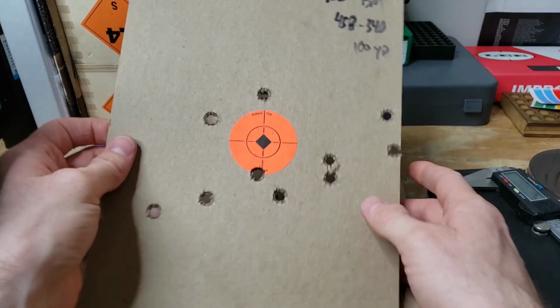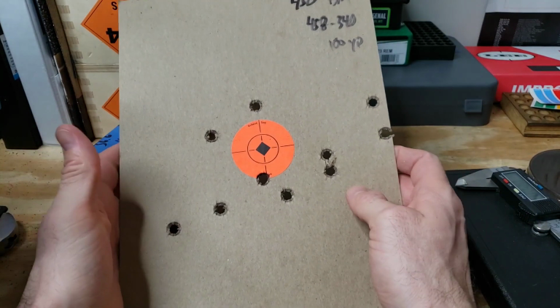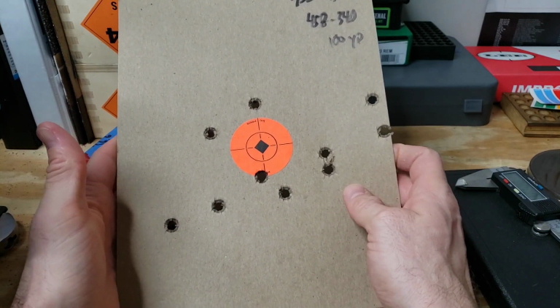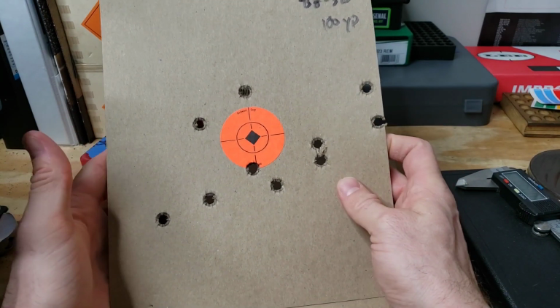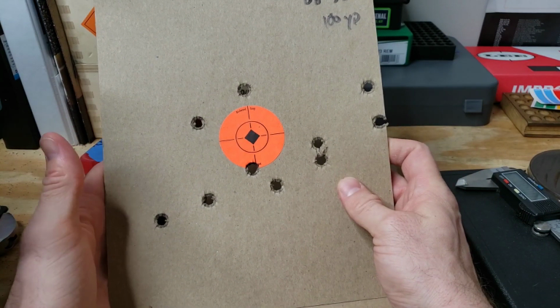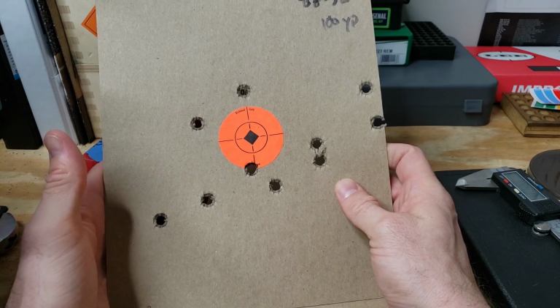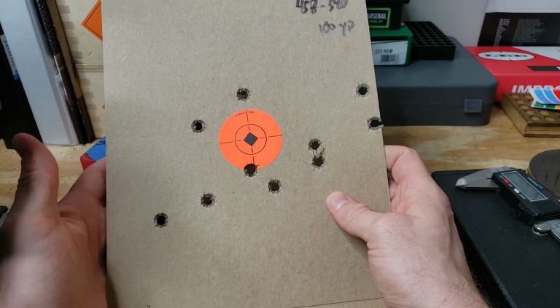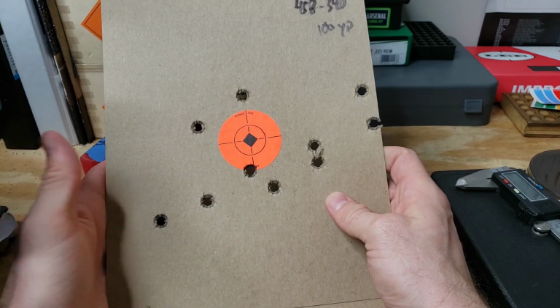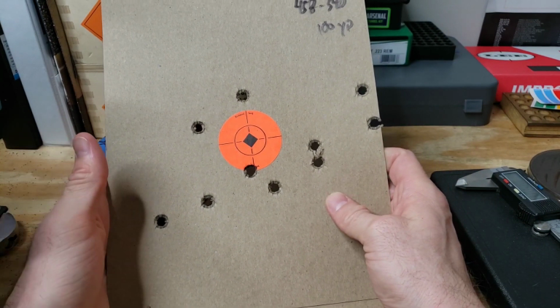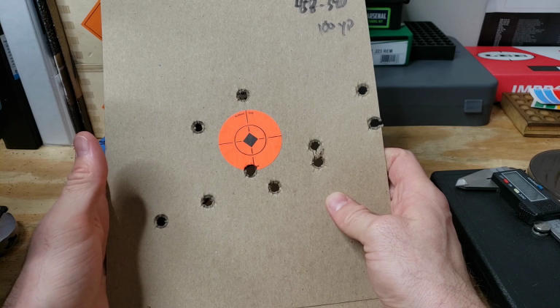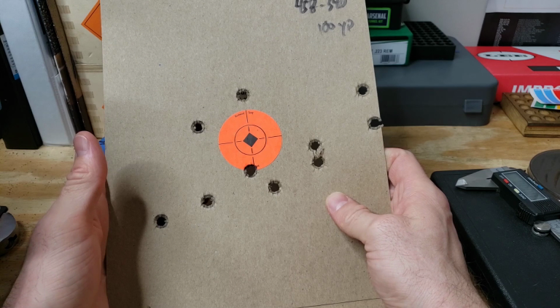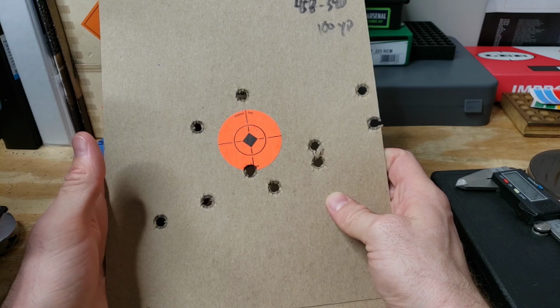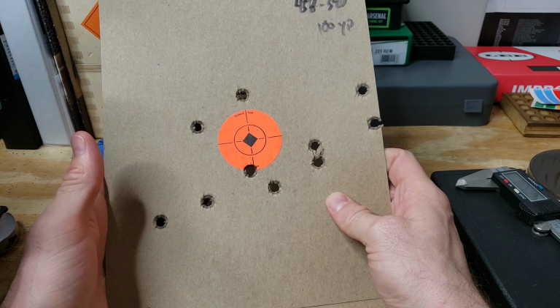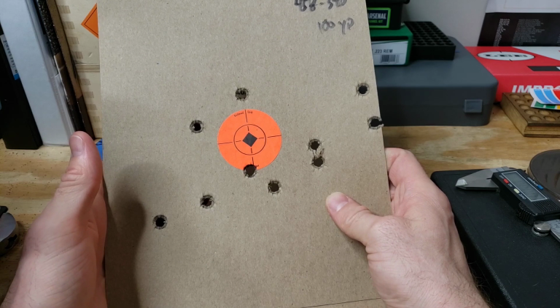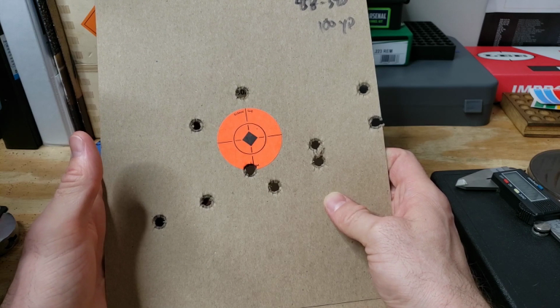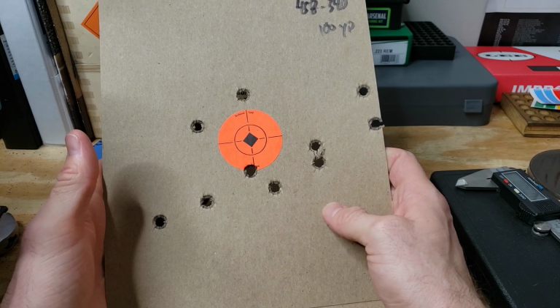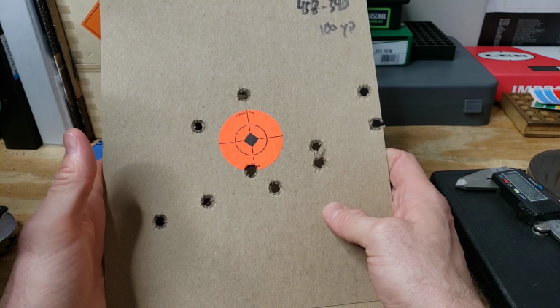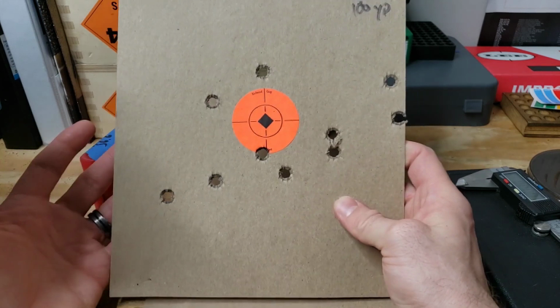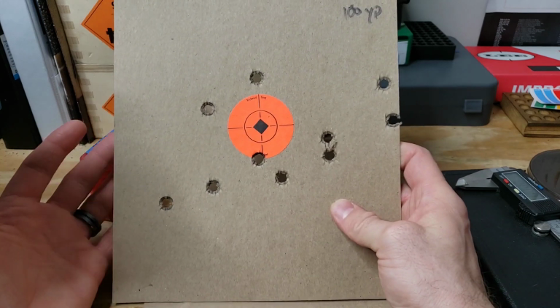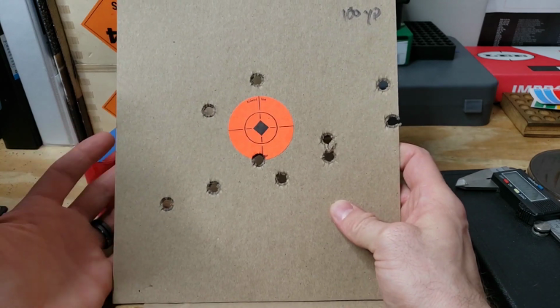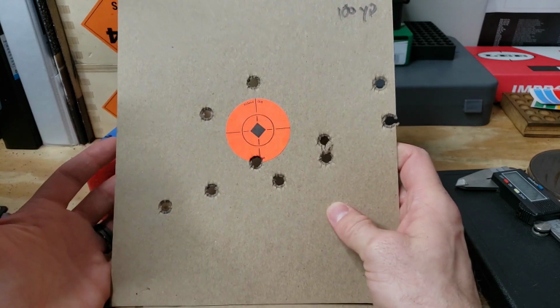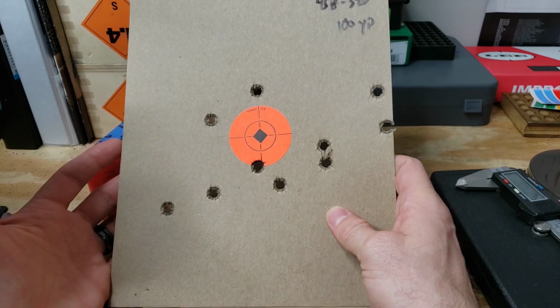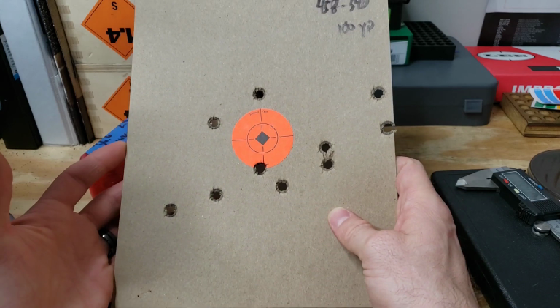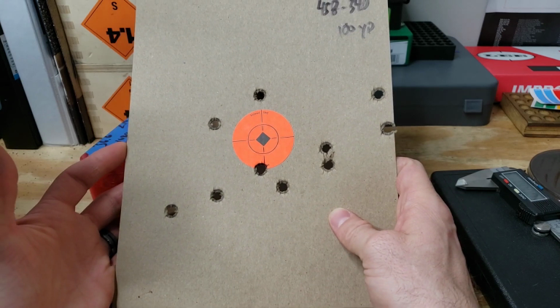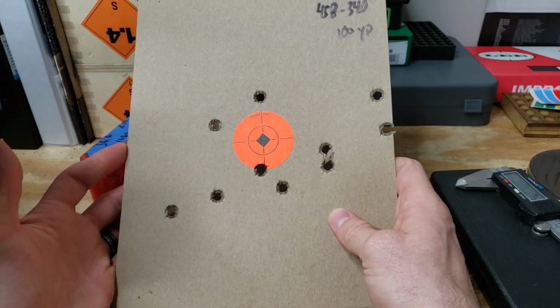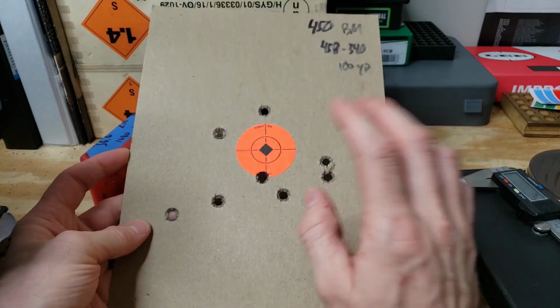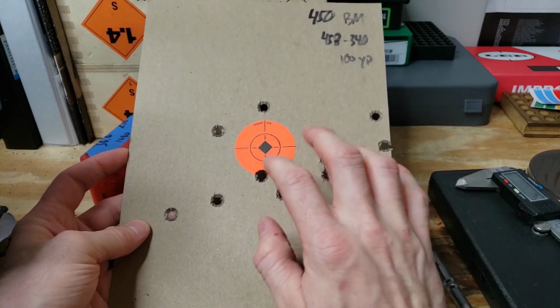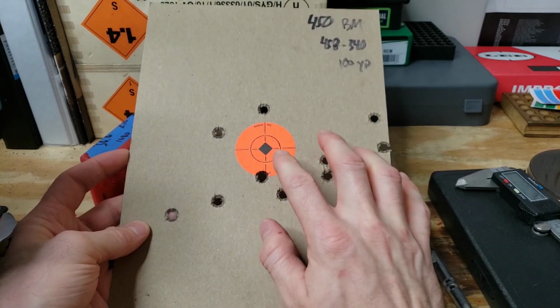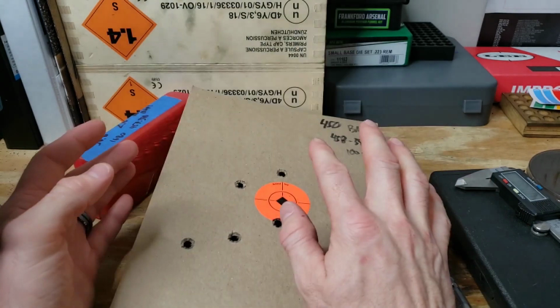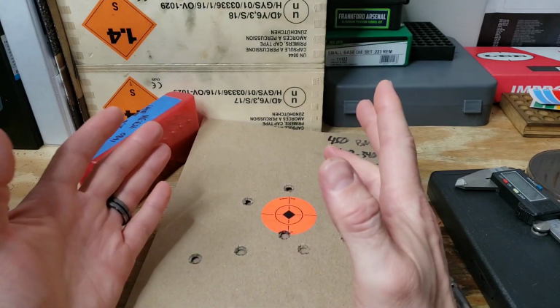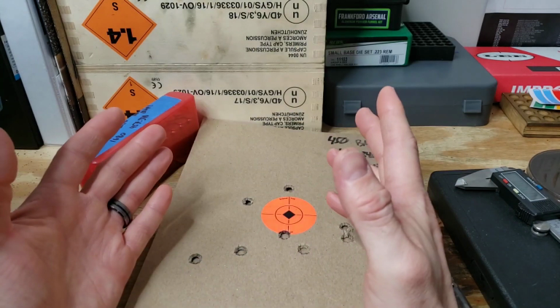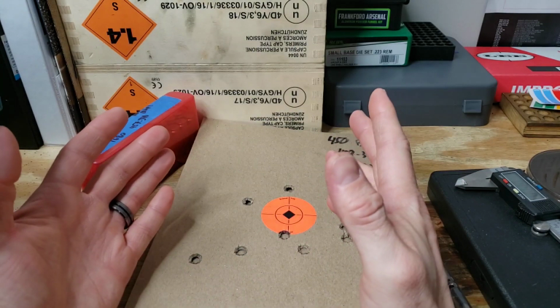I mean, it's definitely going to hit a target at 100 yards whether it's got two or four legs. At the end of the day it'll probably end up working, but now we can tune it since we tried the buffer.